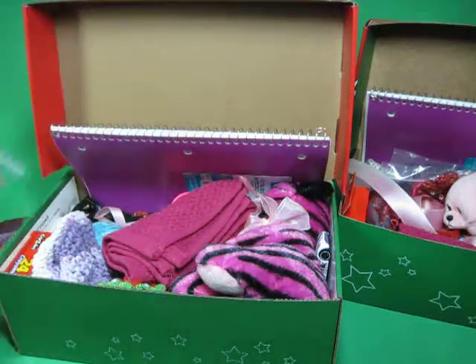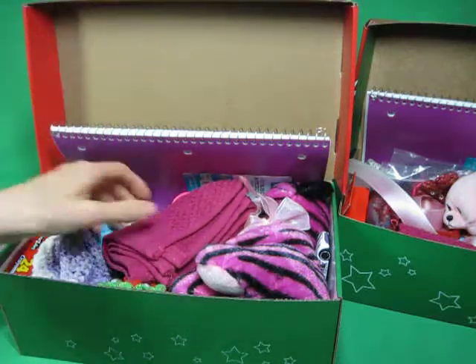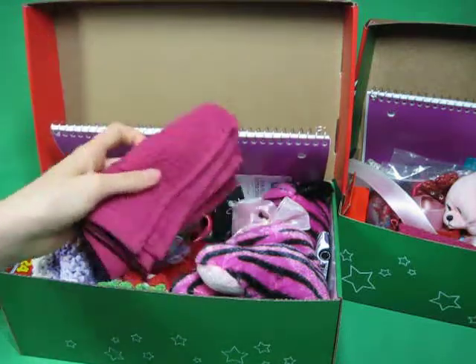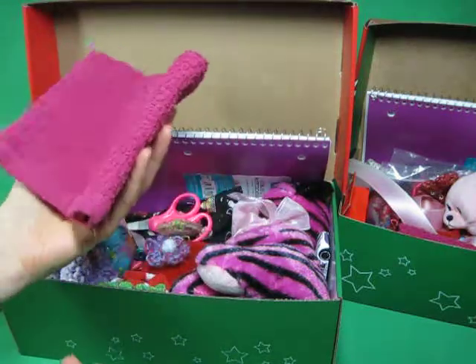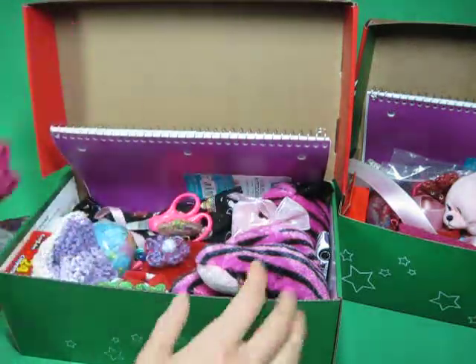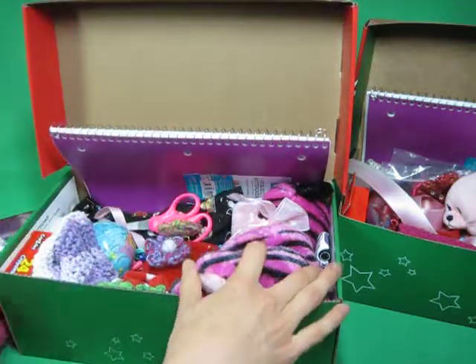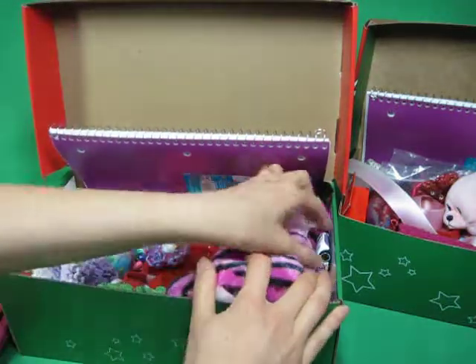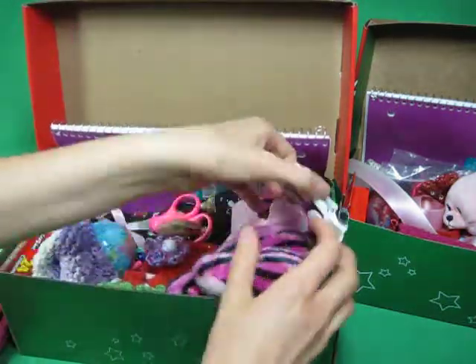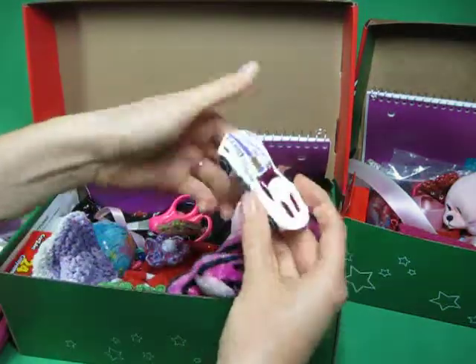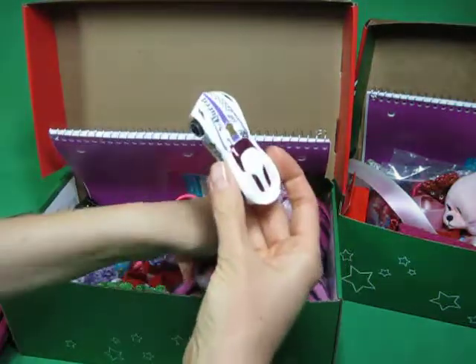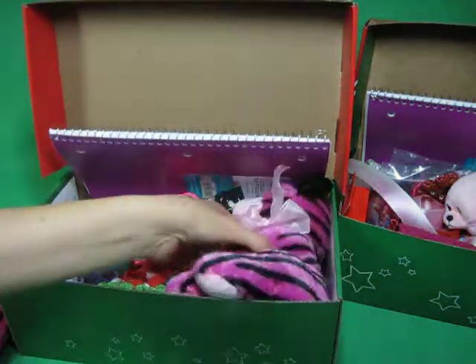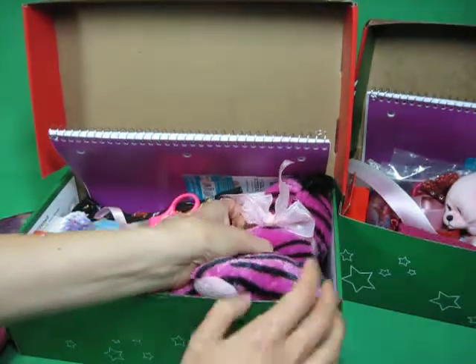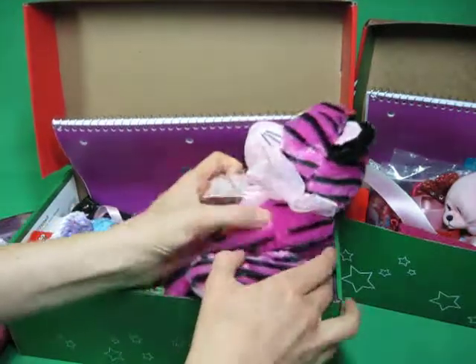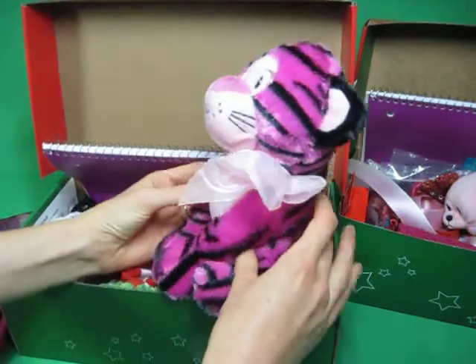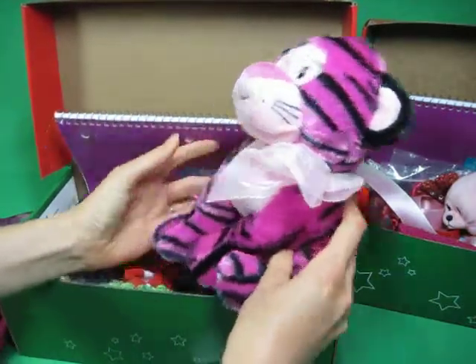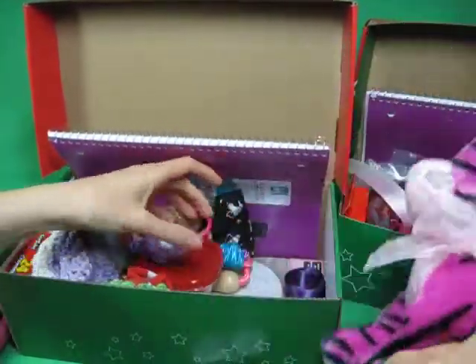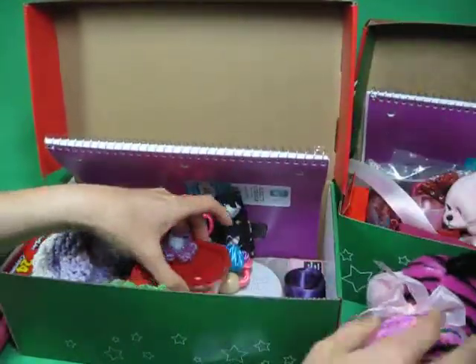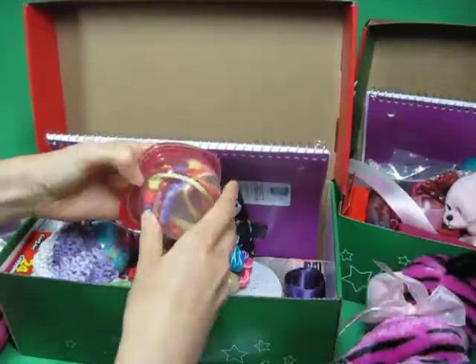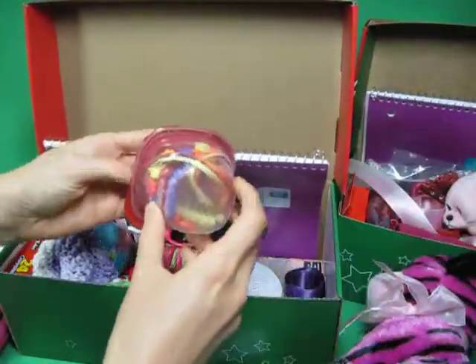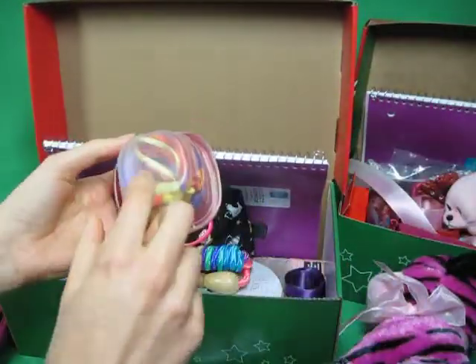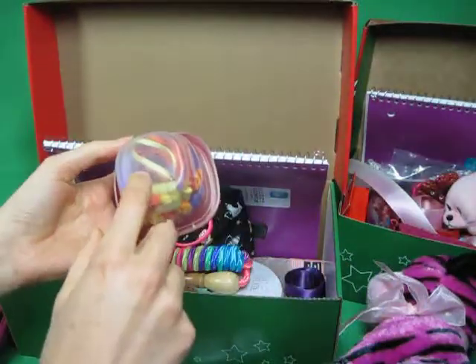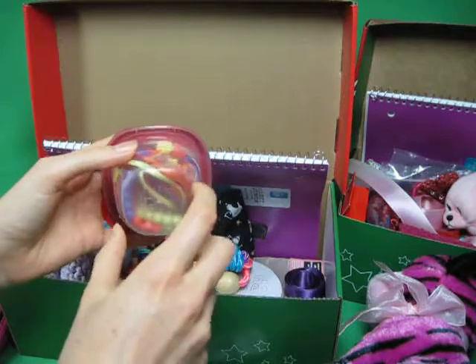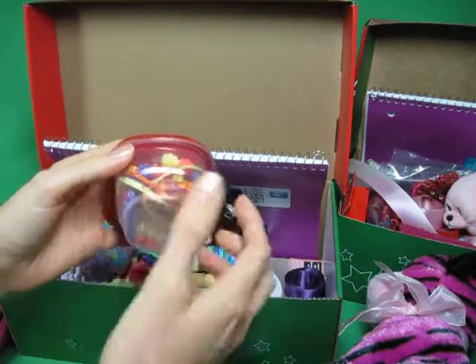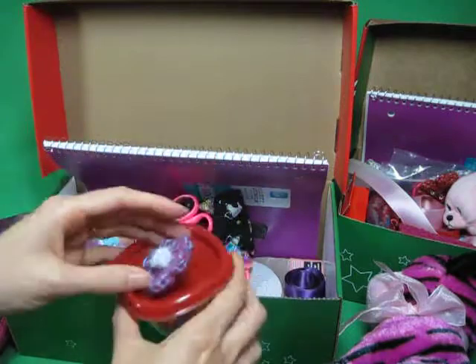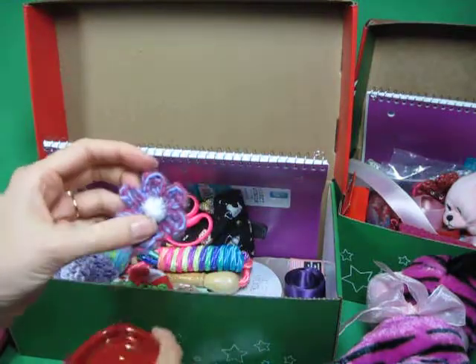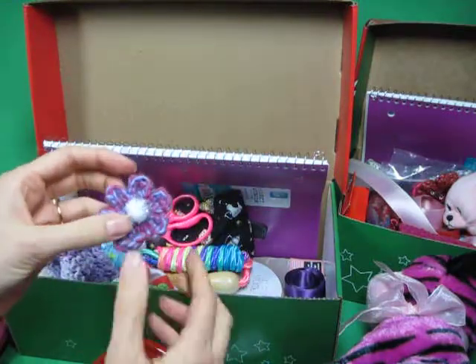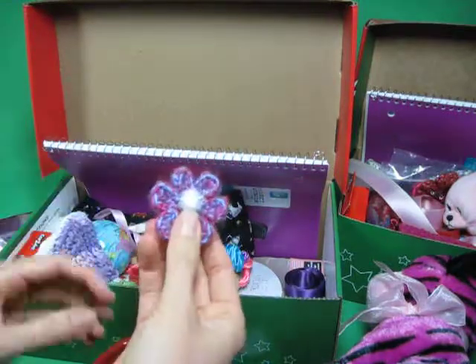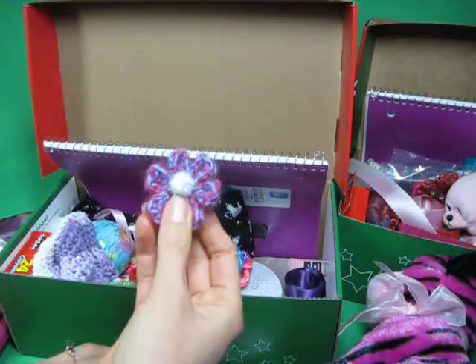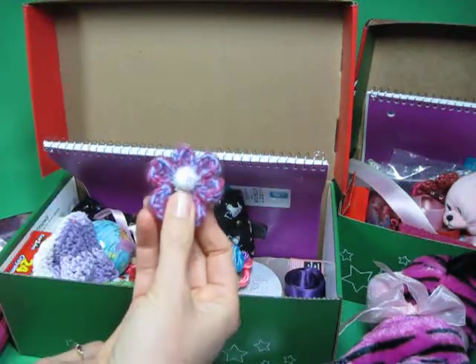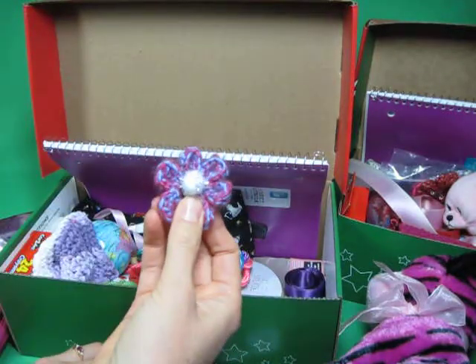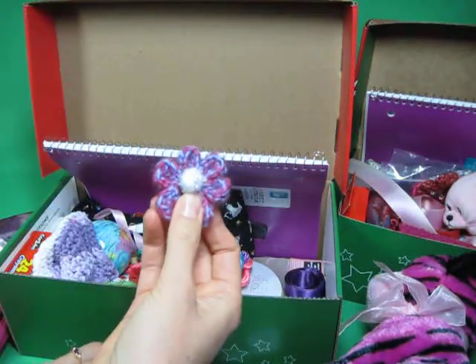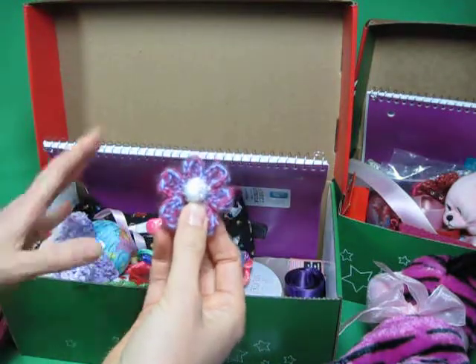Jewelry, washcloth, hot wheel, stuffed animal. The same friend made us these bead kits so they can make little necklaces themselves, and a family of friends contributed those.